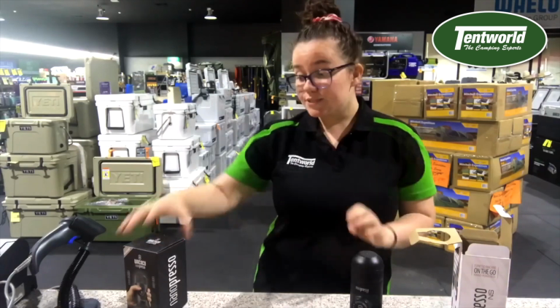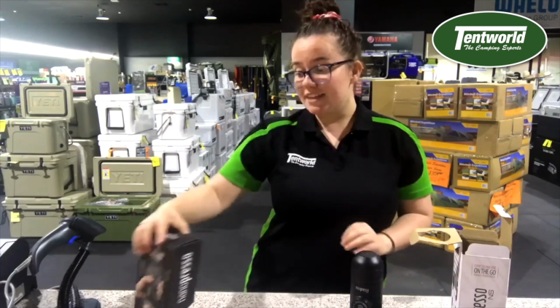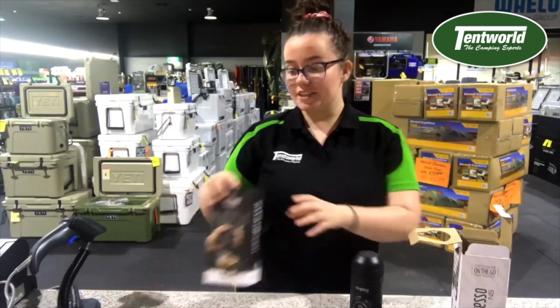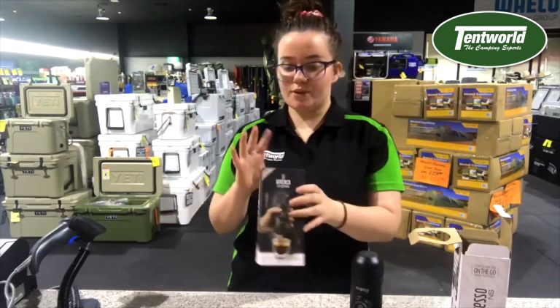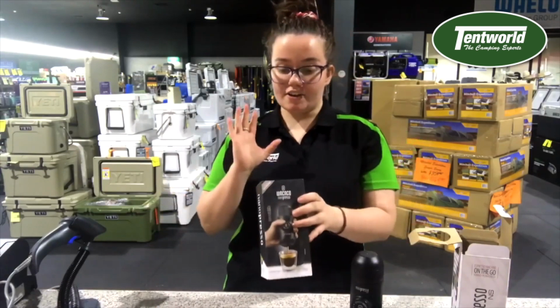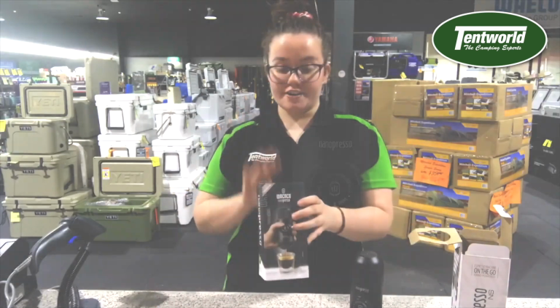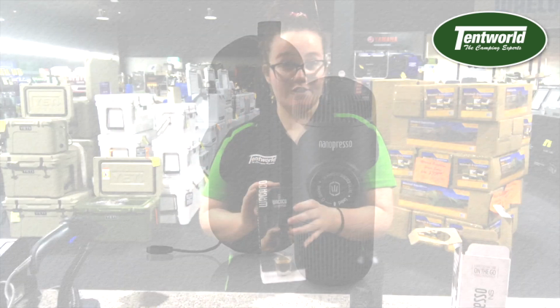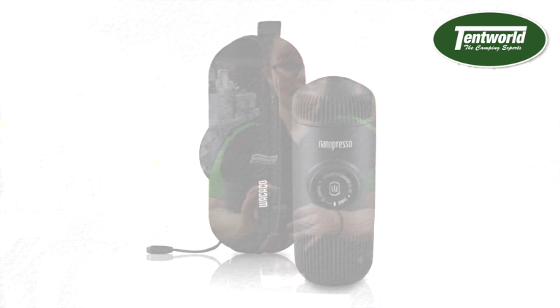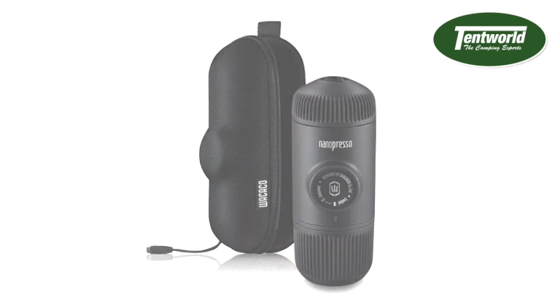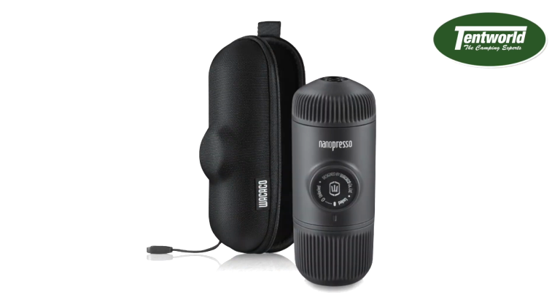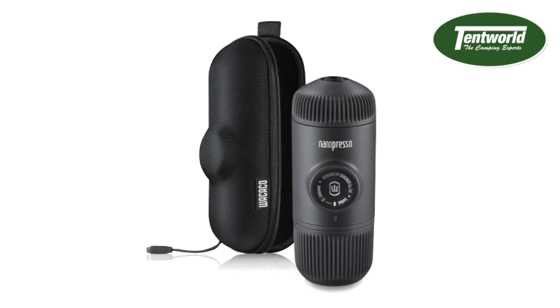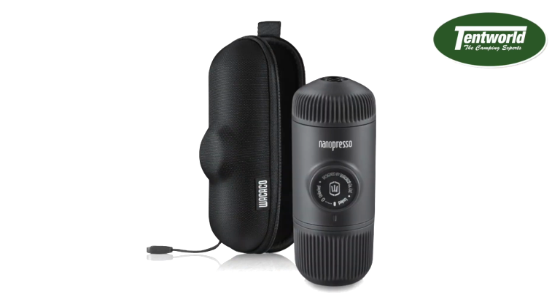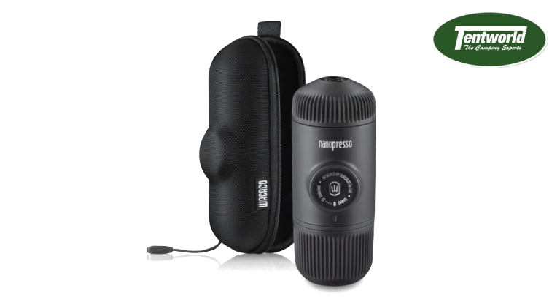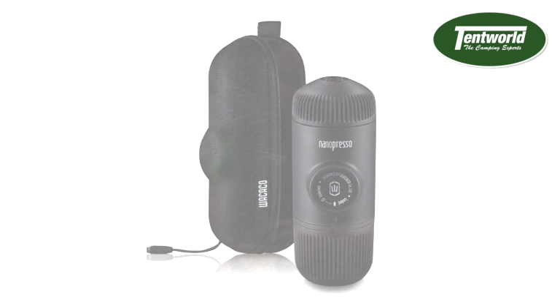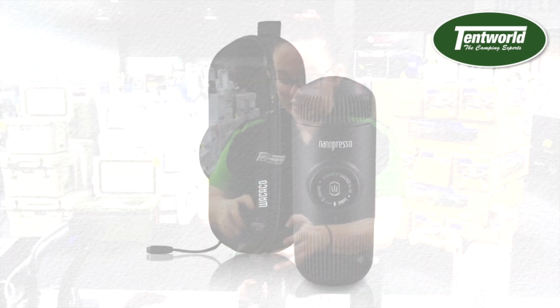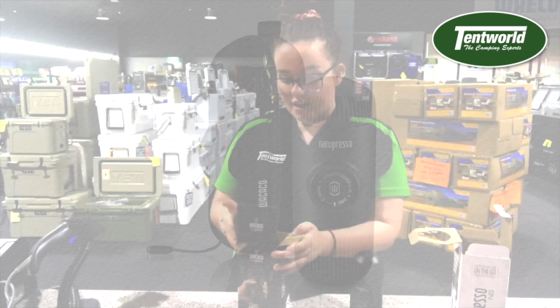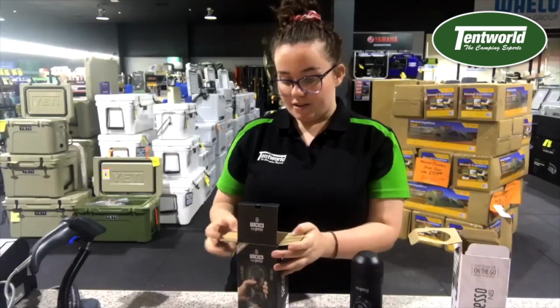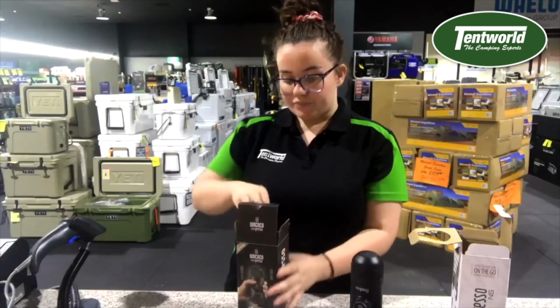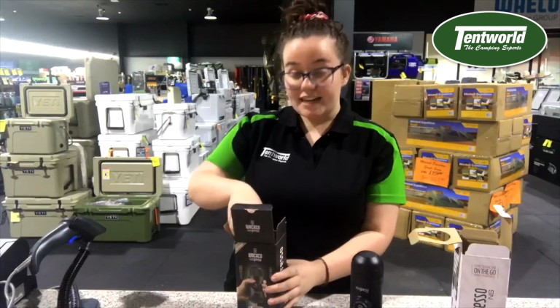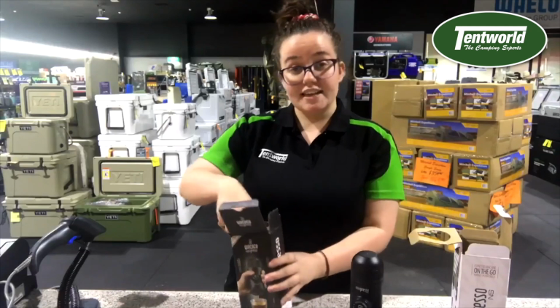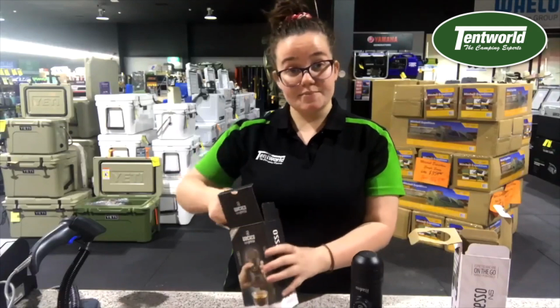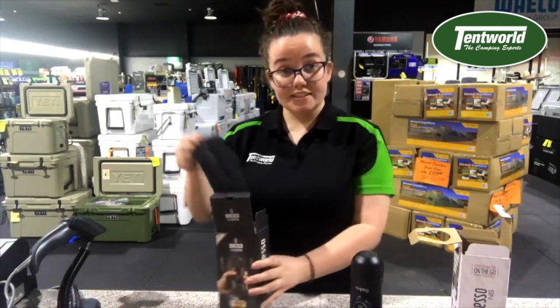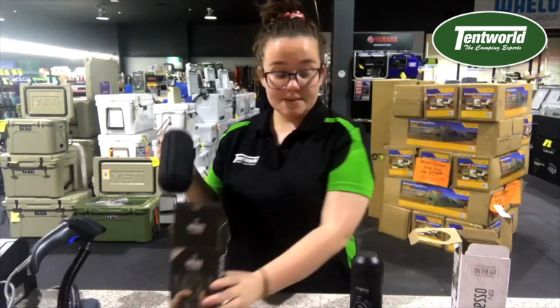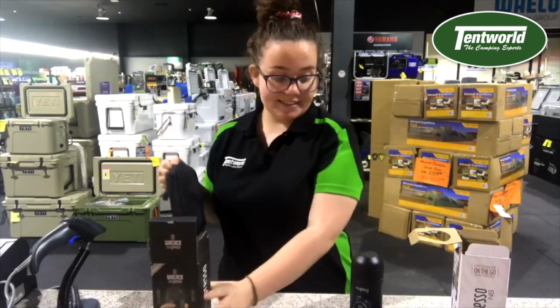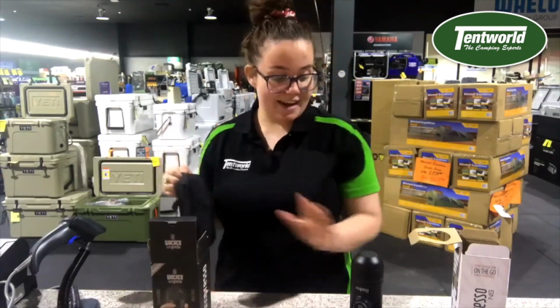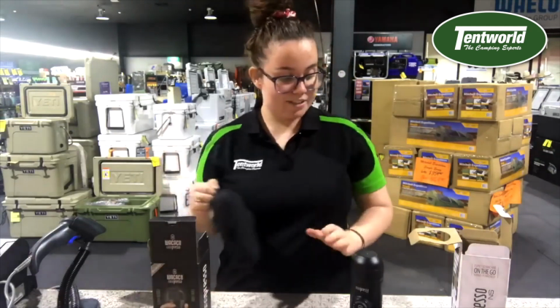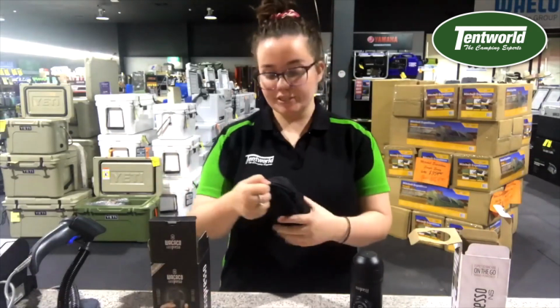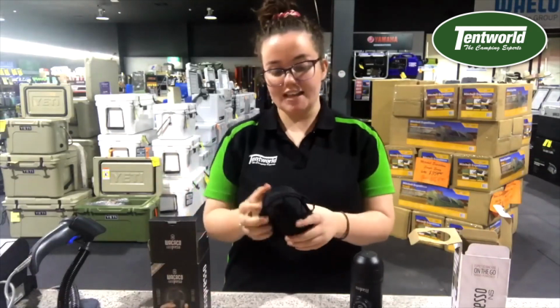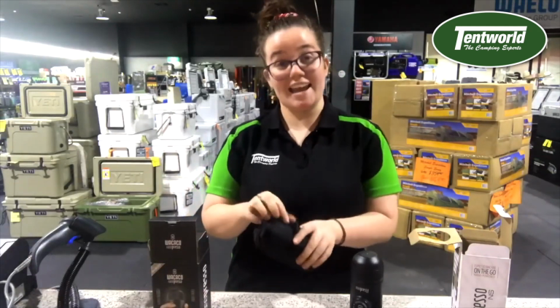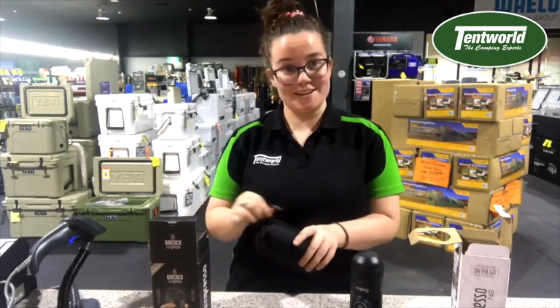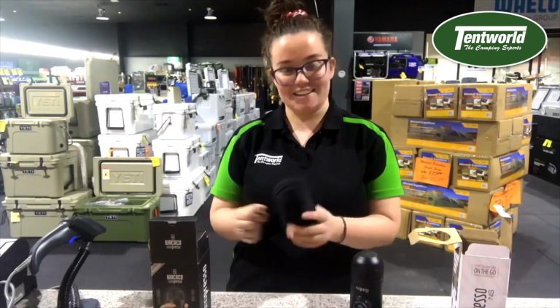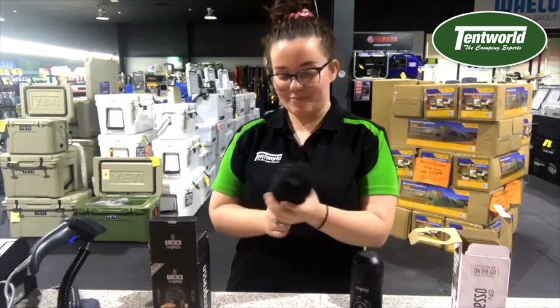Next we'll take a look at the Wacaco Nanopresso. This one does ground coffee. It has 18 PSI compared to the Minipresso which has 8 PSI.